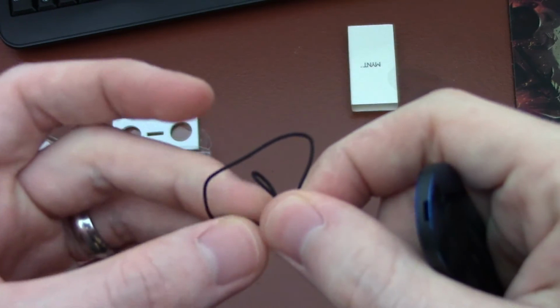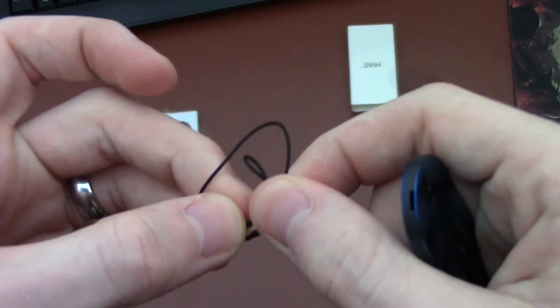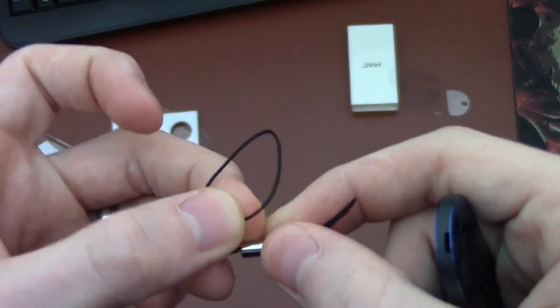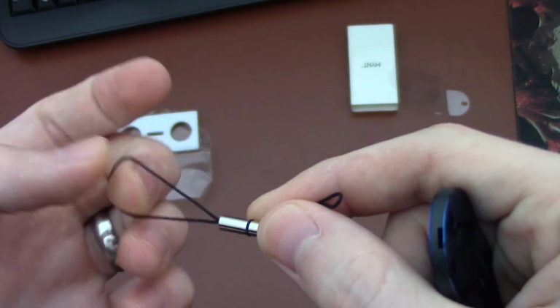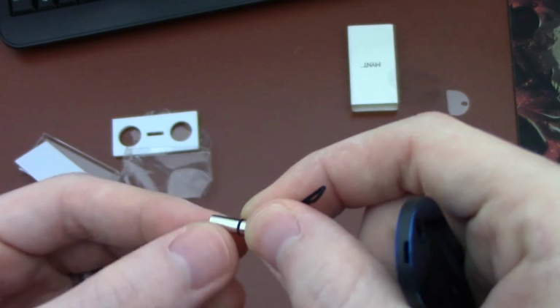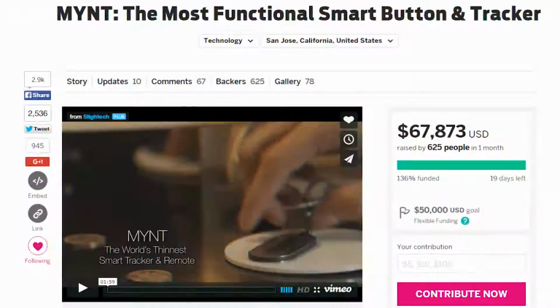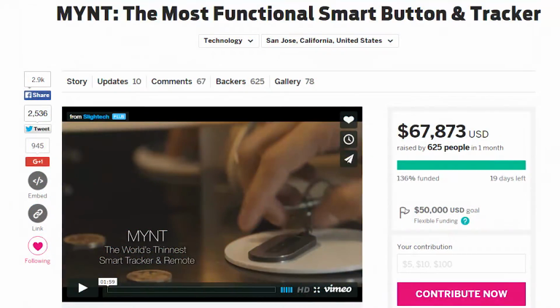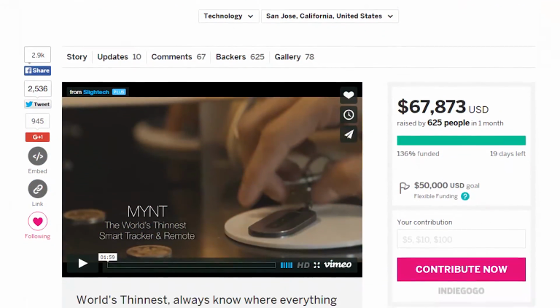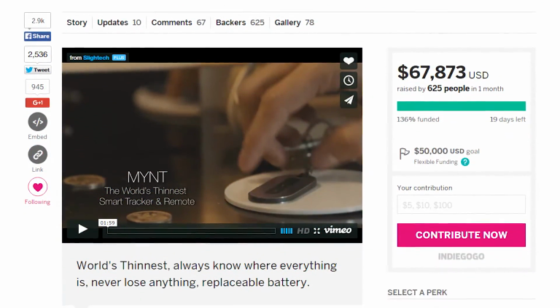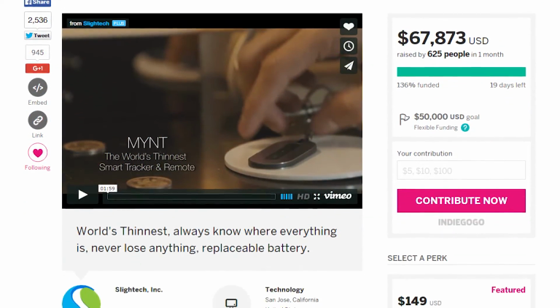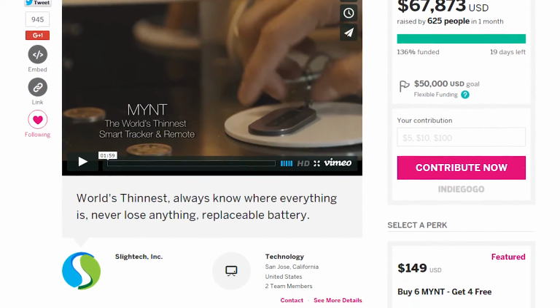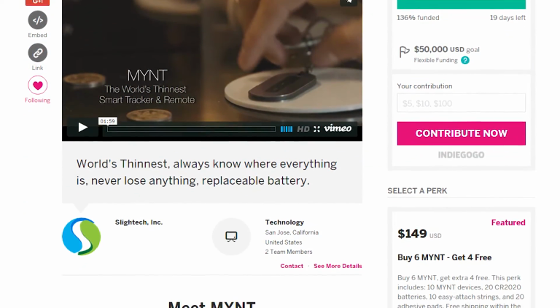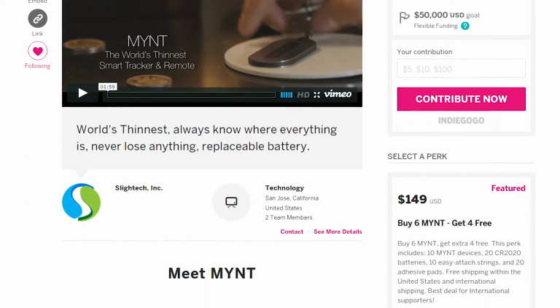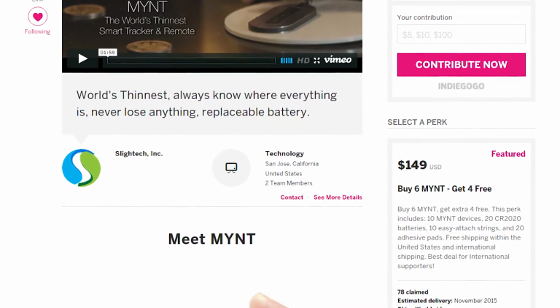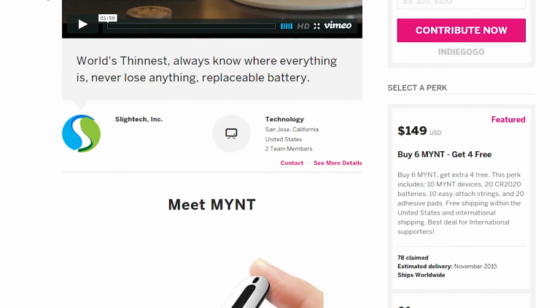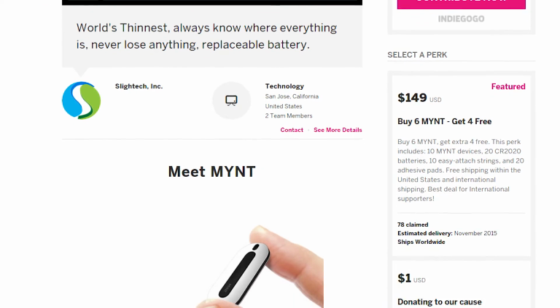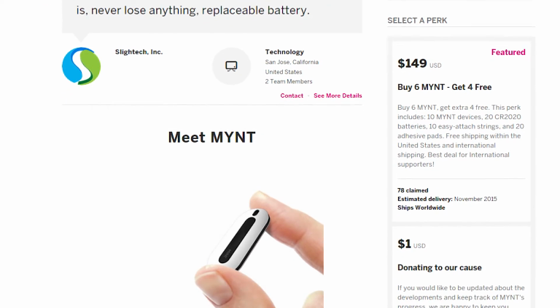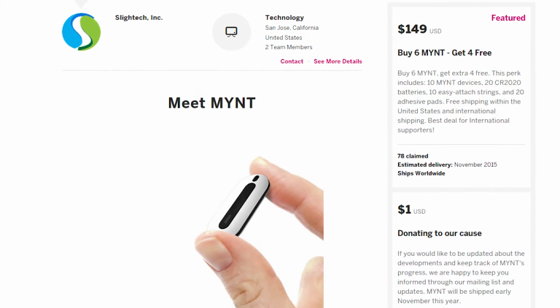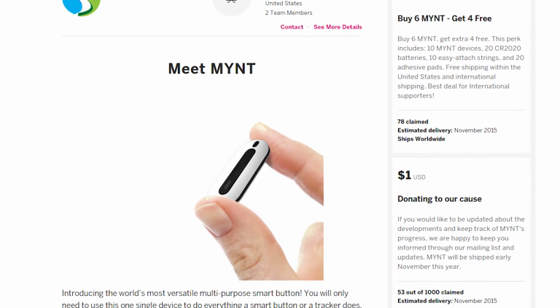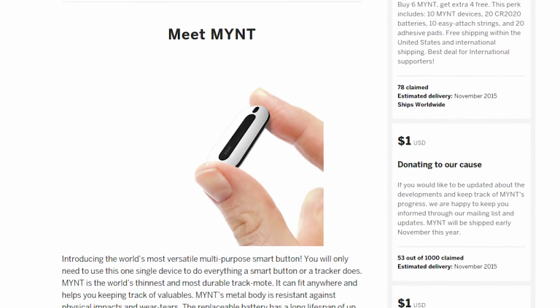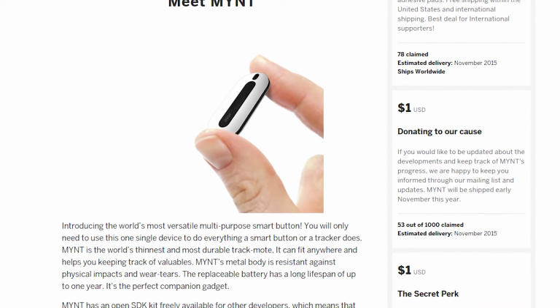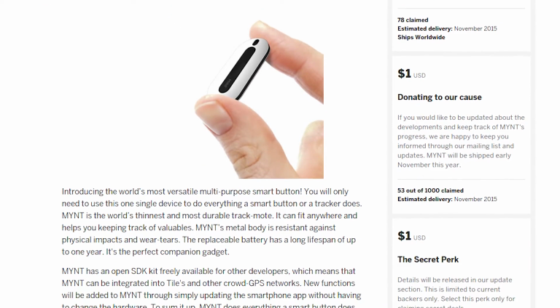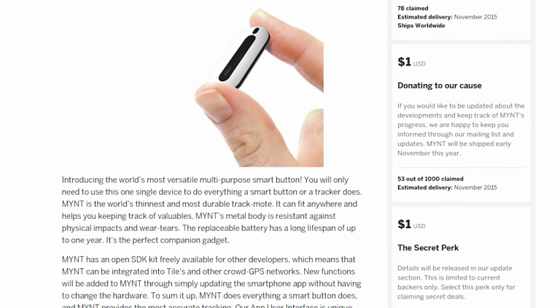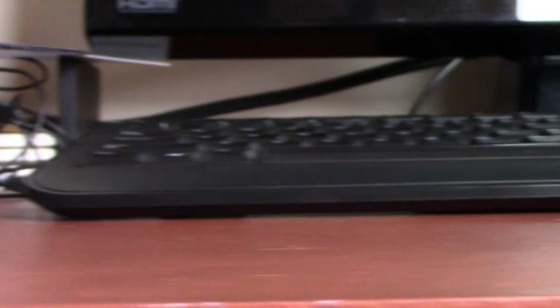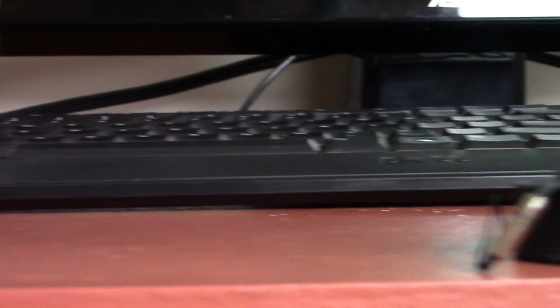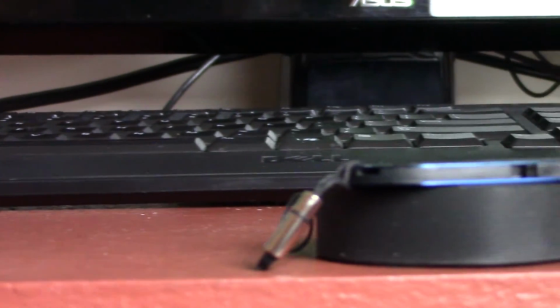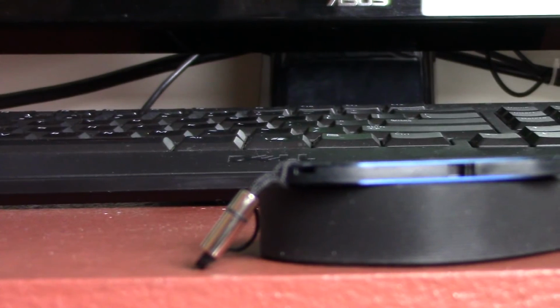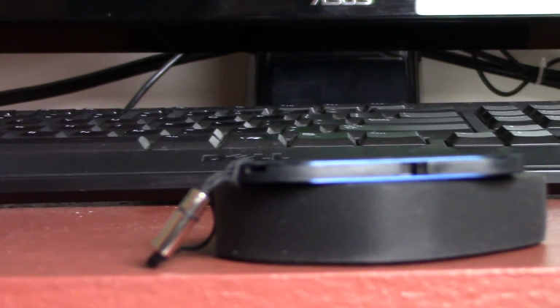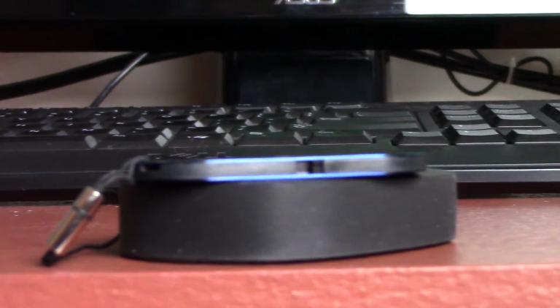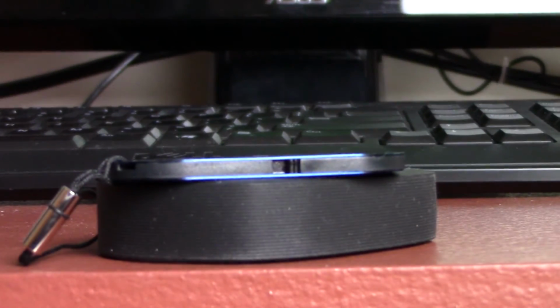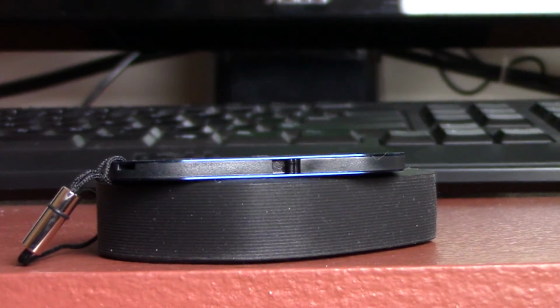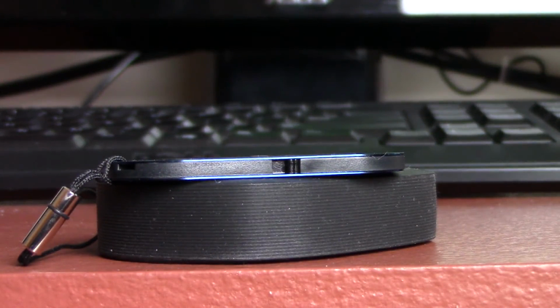Mint is set to release this November, and they also have a couple weeks left in their Indiegogo campaign. Check that out in the description below, and you can get a custom-engraved or colored Mint device and much more. They may also launch a Kickstarter campaign too, so keep an eye out for that.